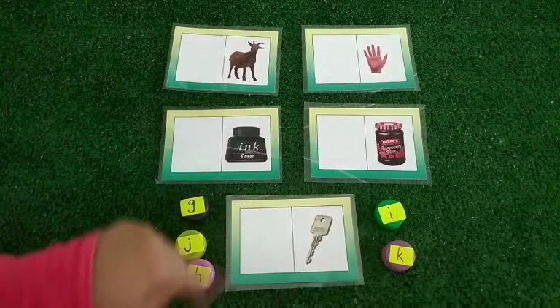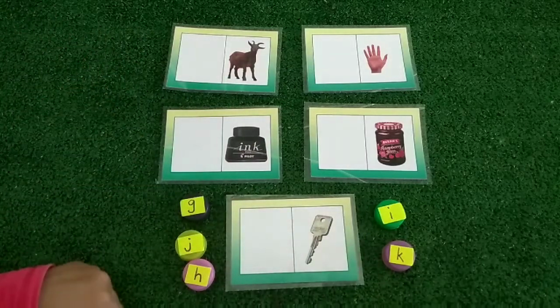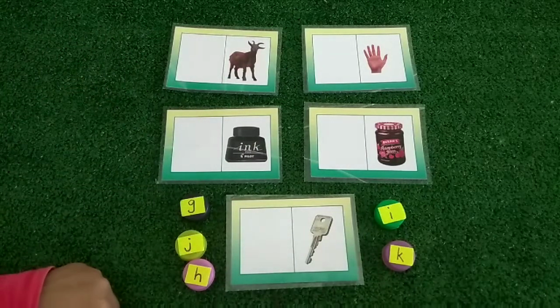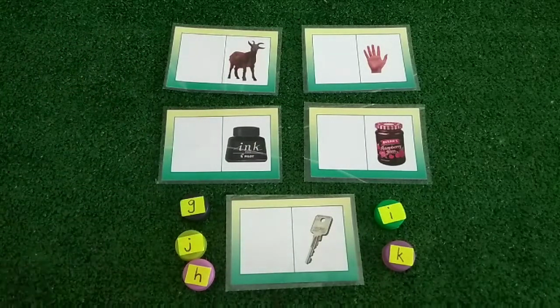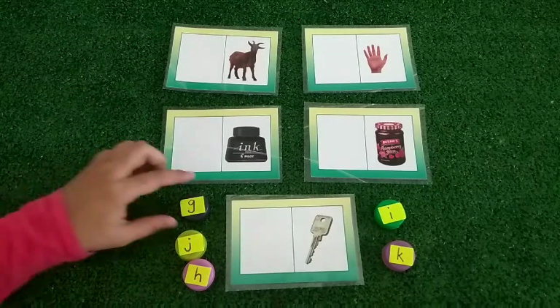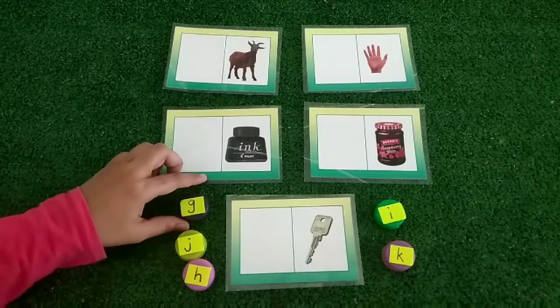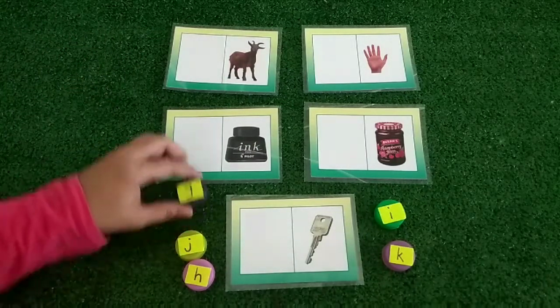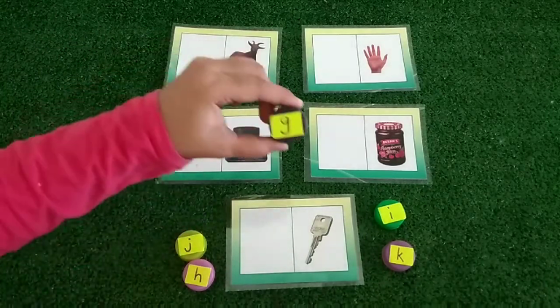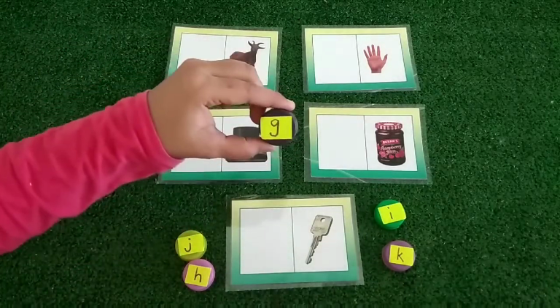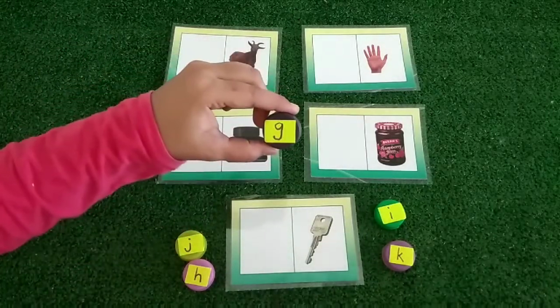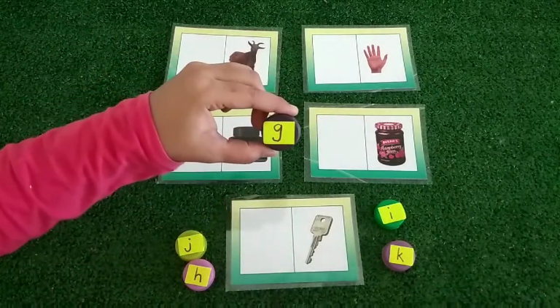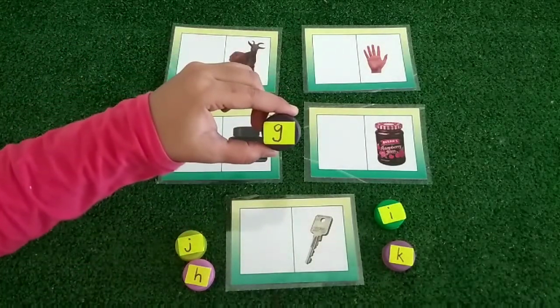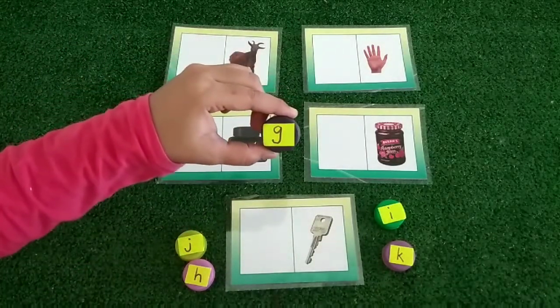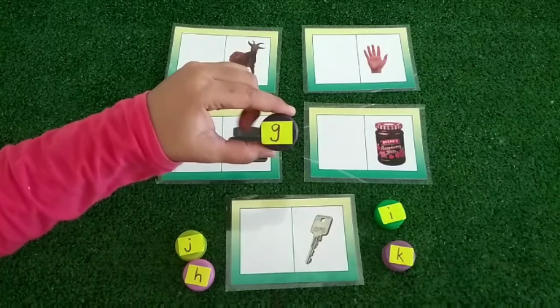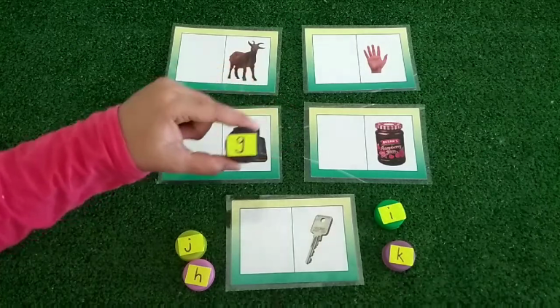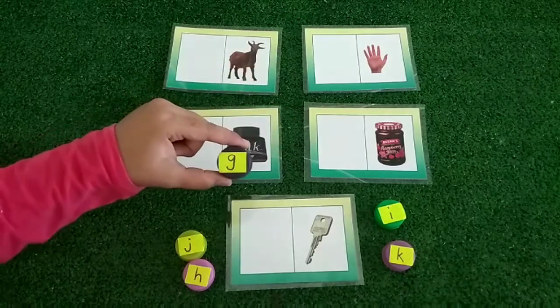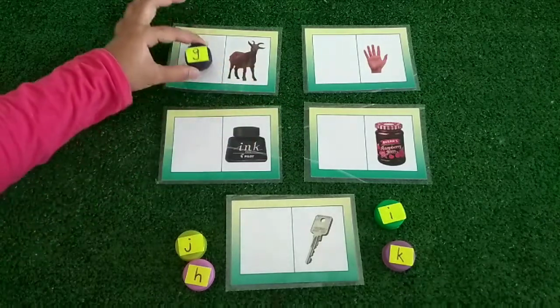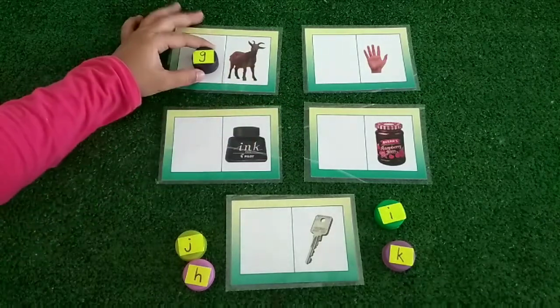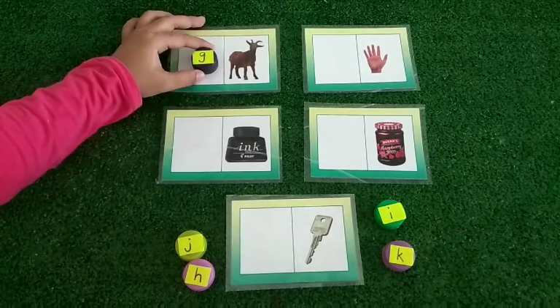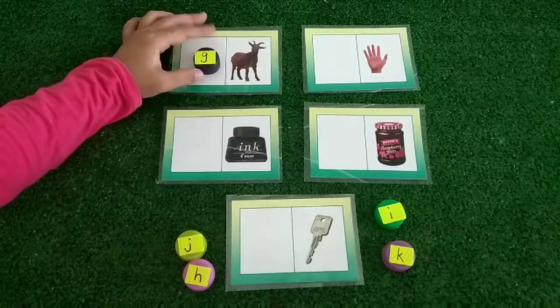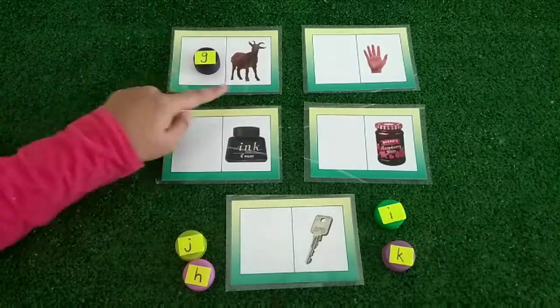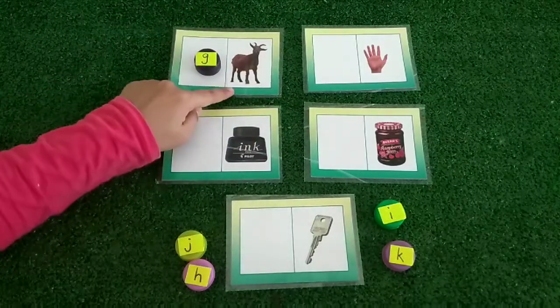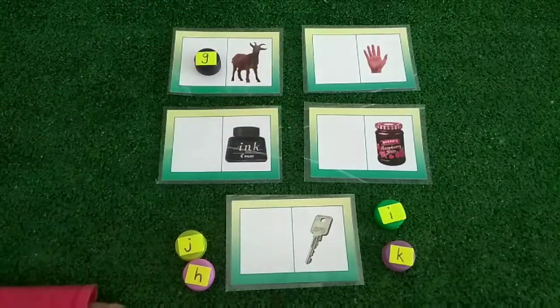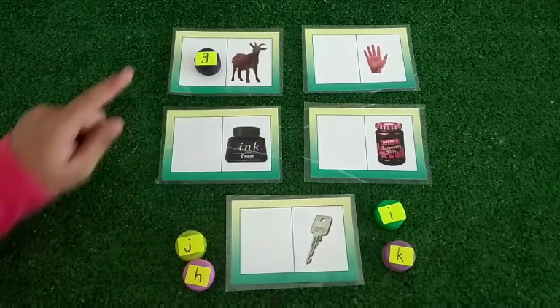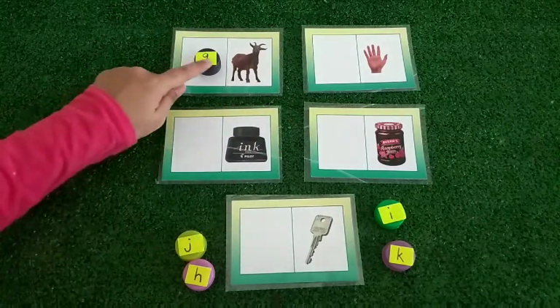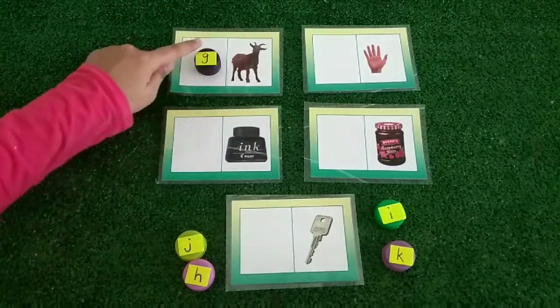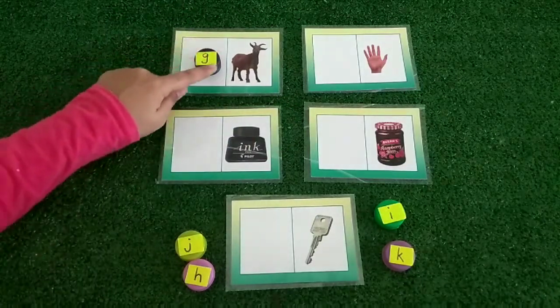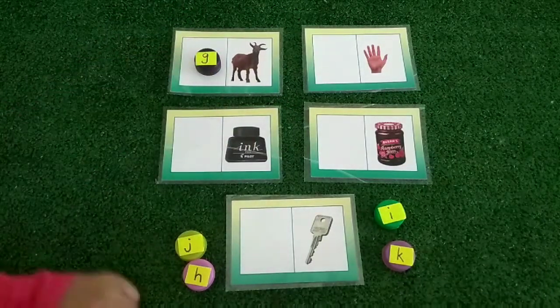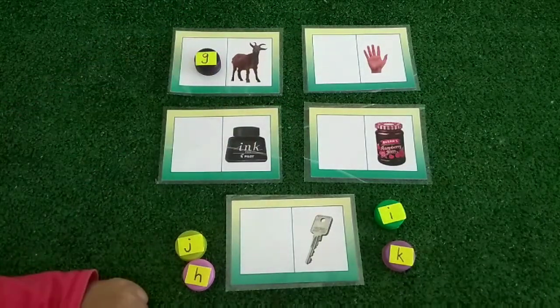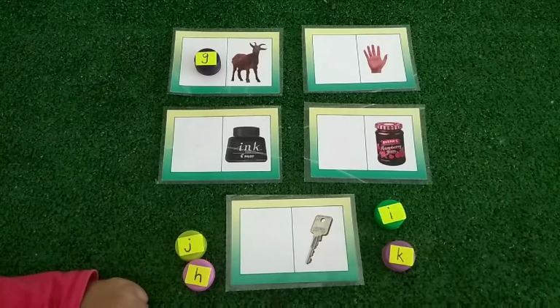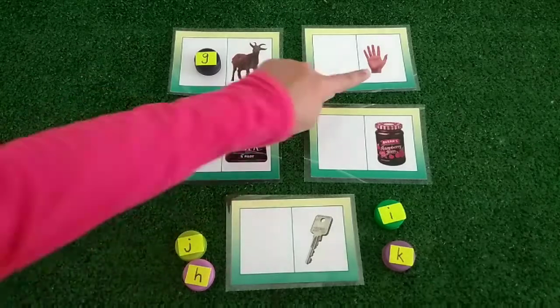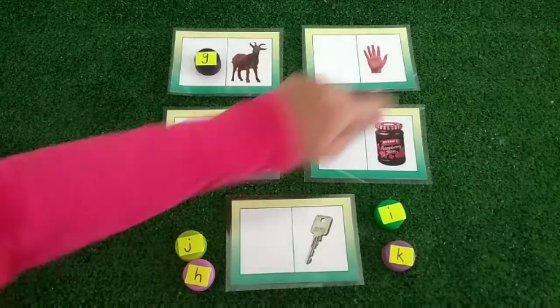First one, this is the letter G, the starting letter of goat. G makes the sound G, G, G.